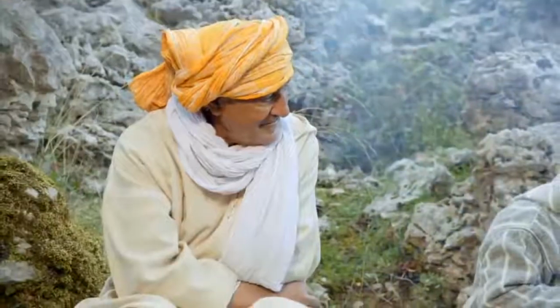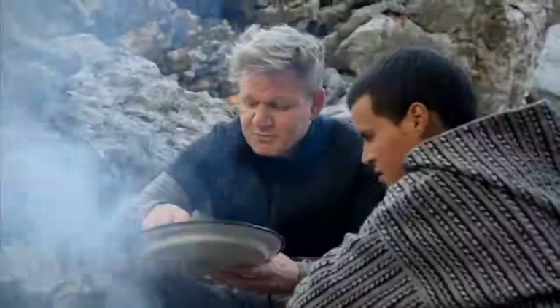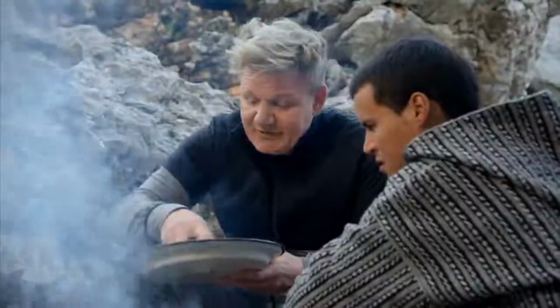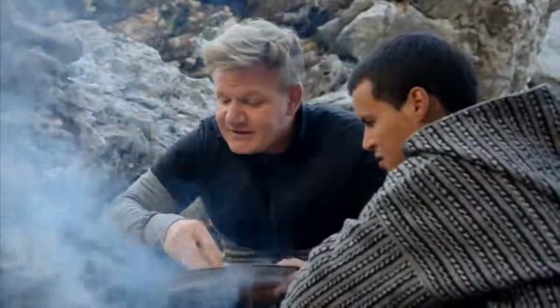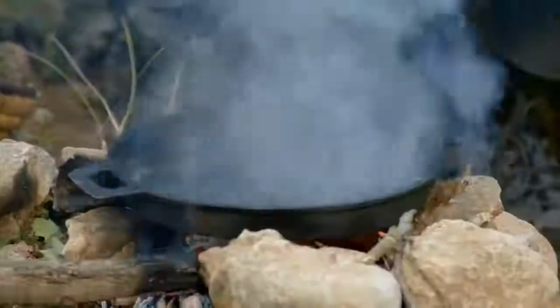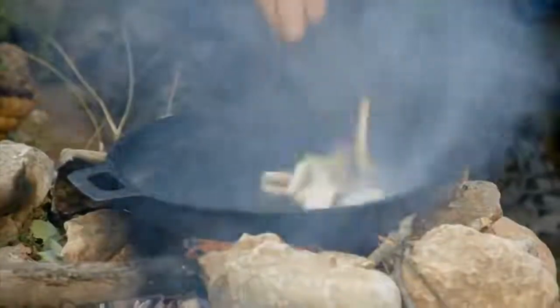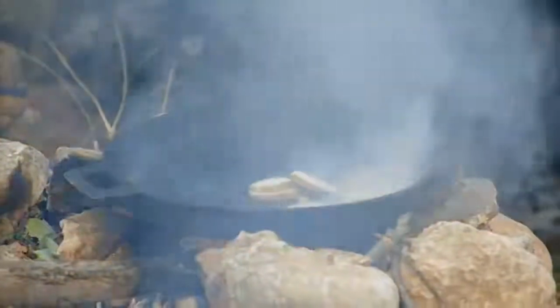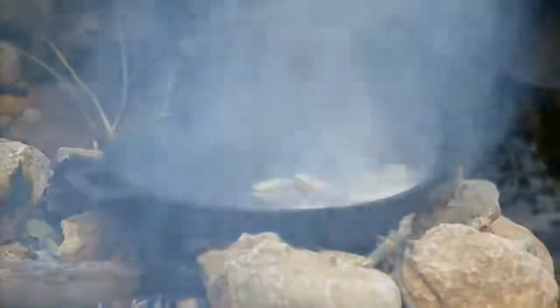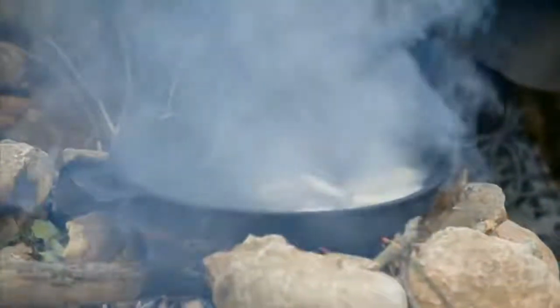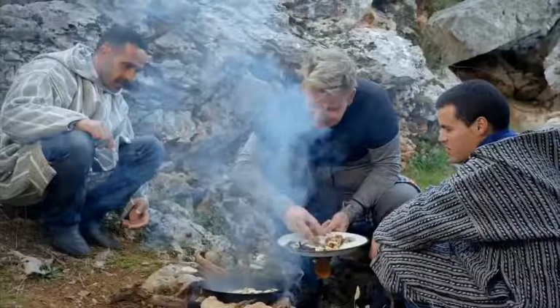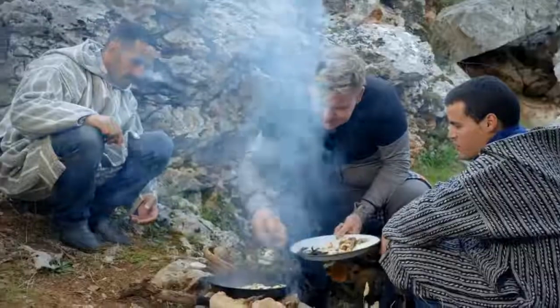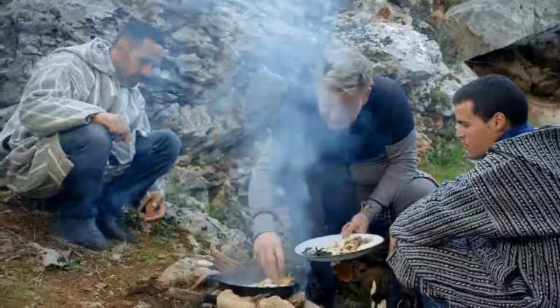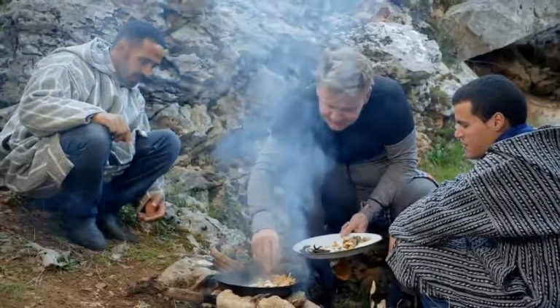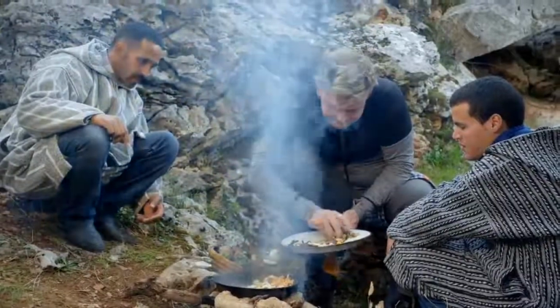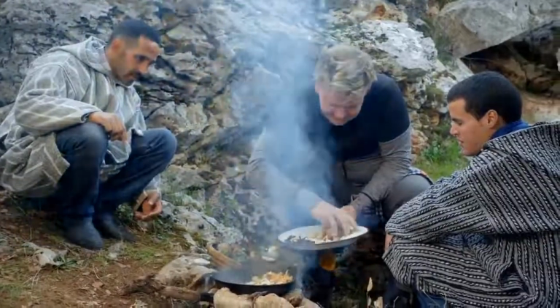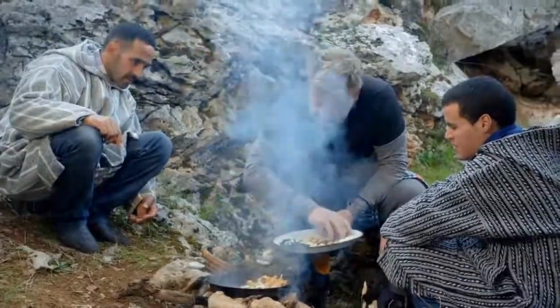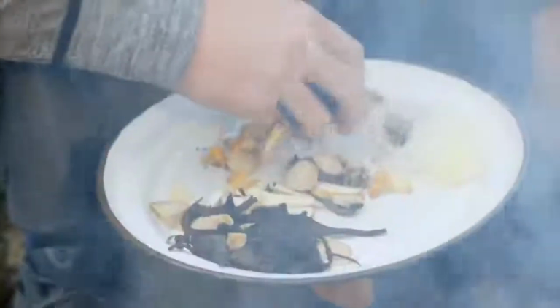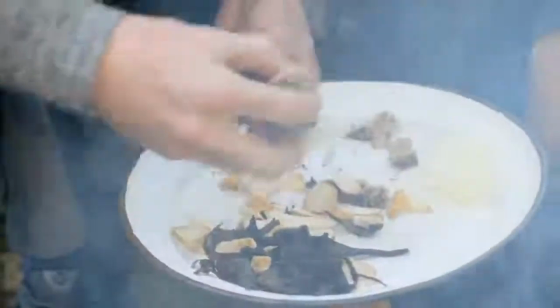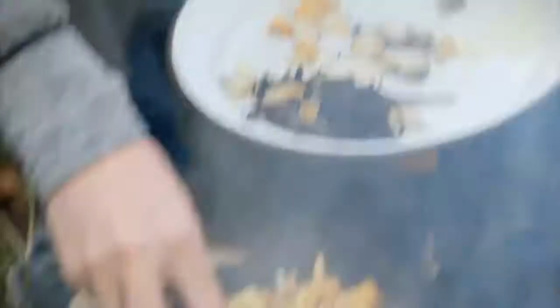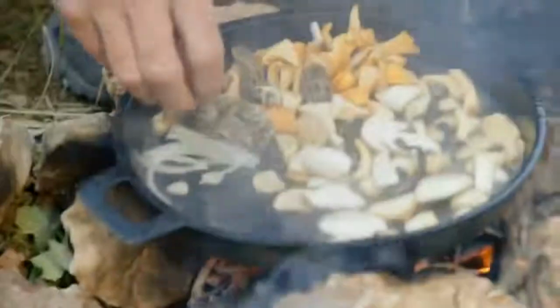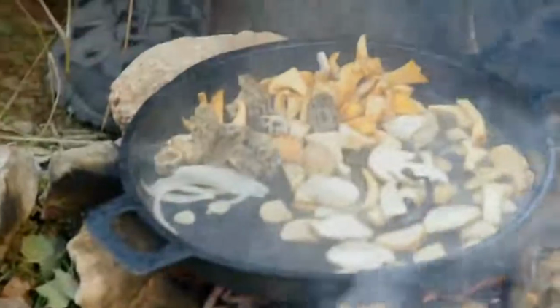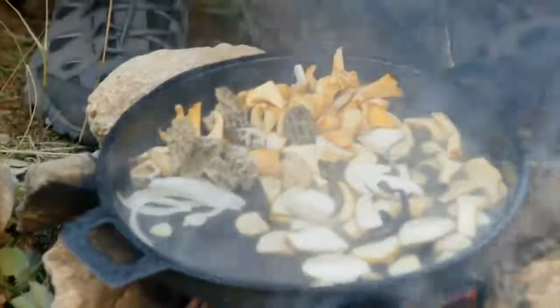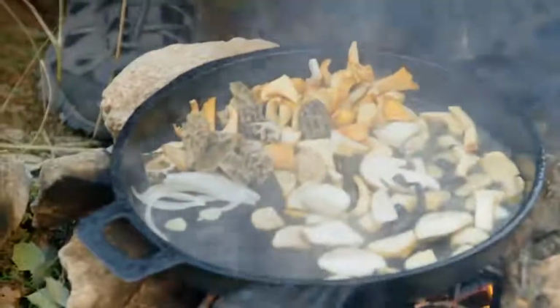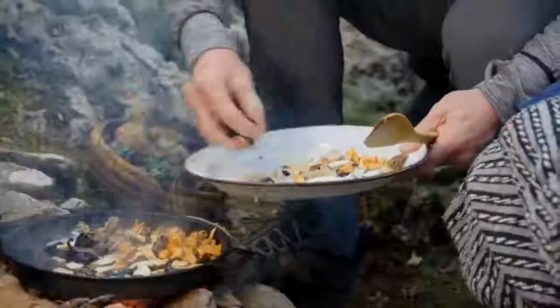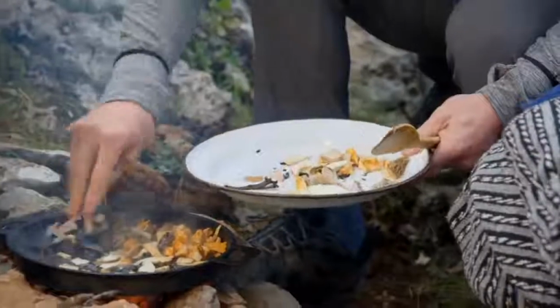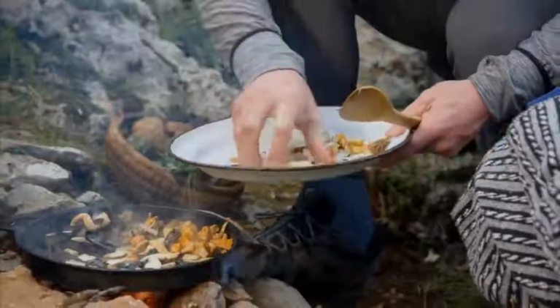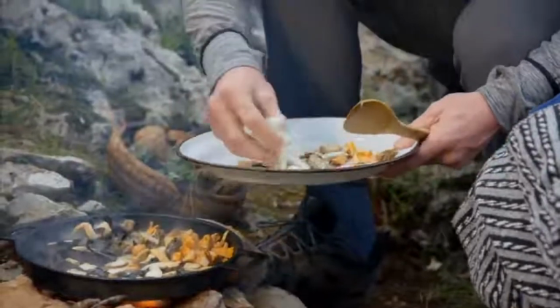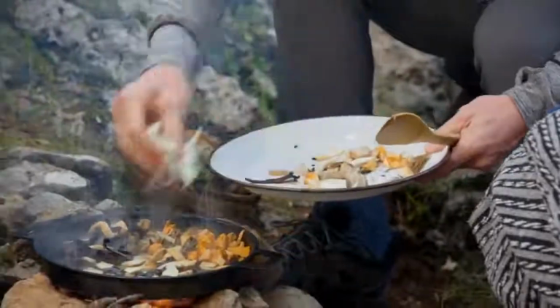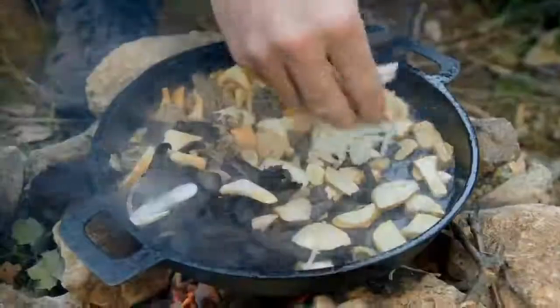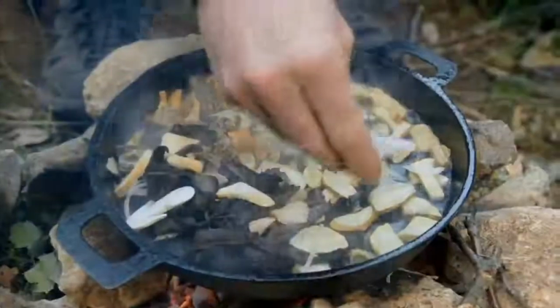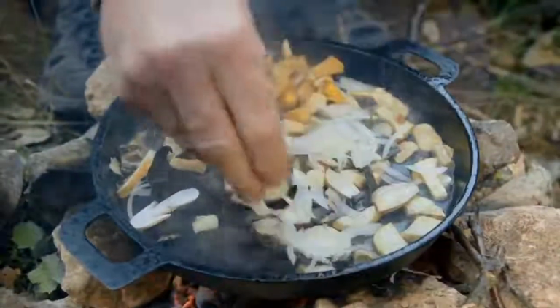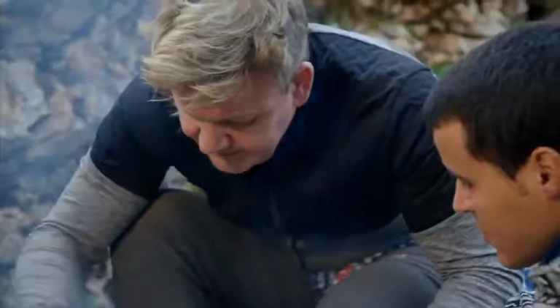We'll put the porcini in first. We have the chirol here. Then we'll put the morel. And then trumpet mushrooms, some onions, and garlic.